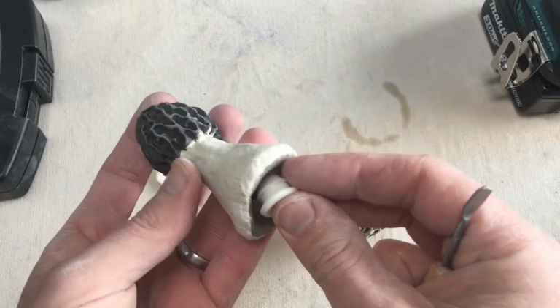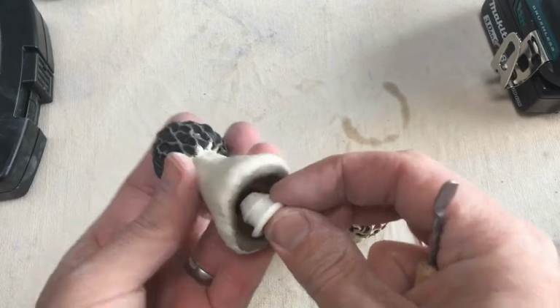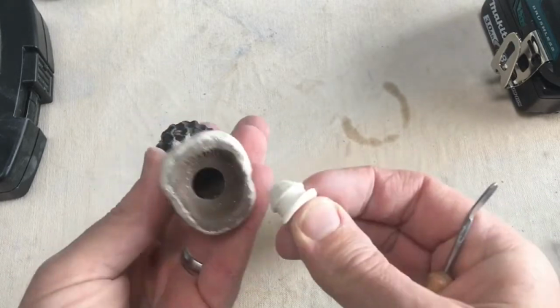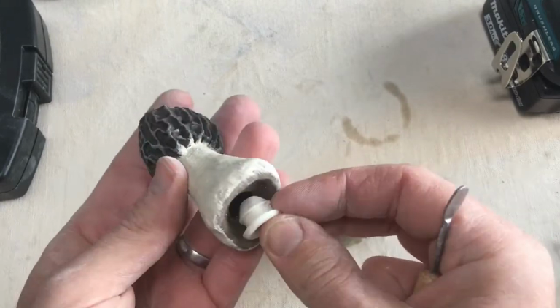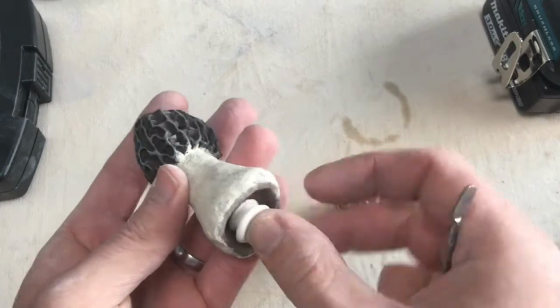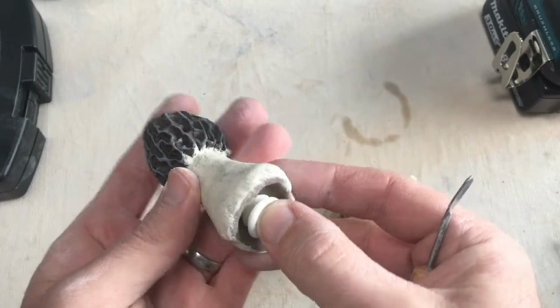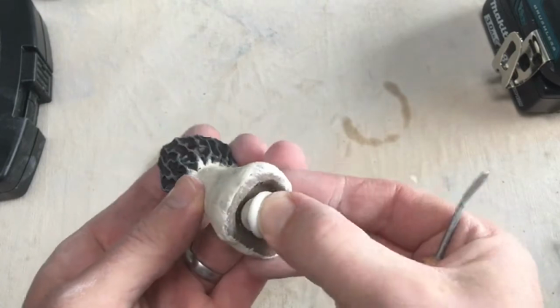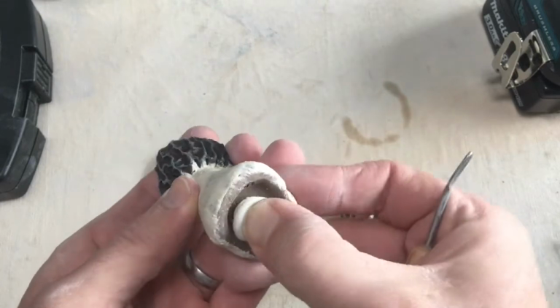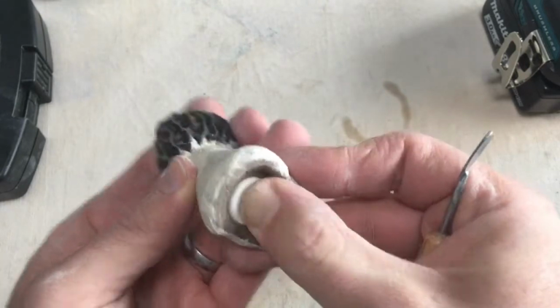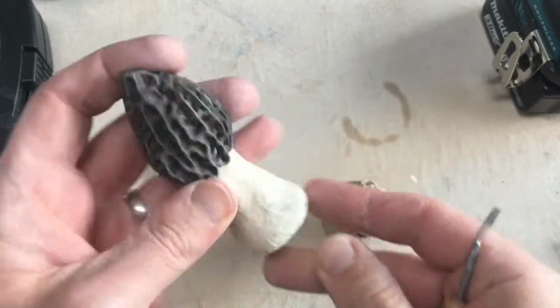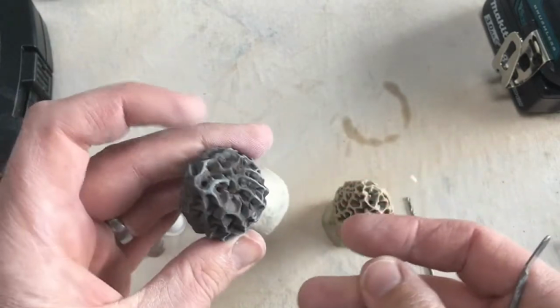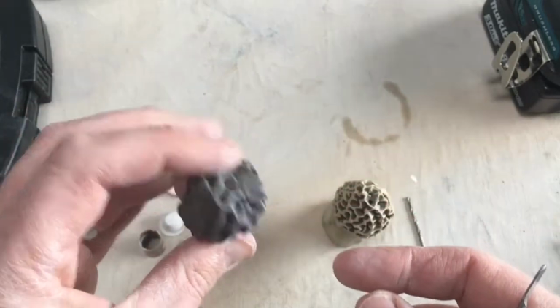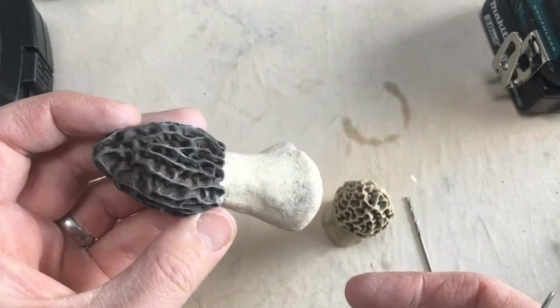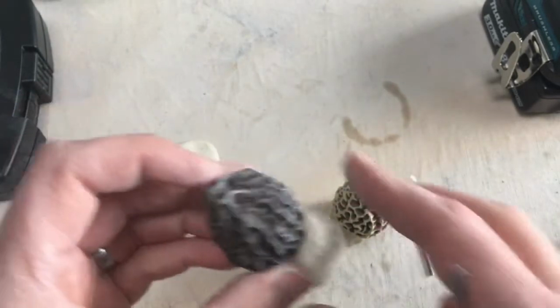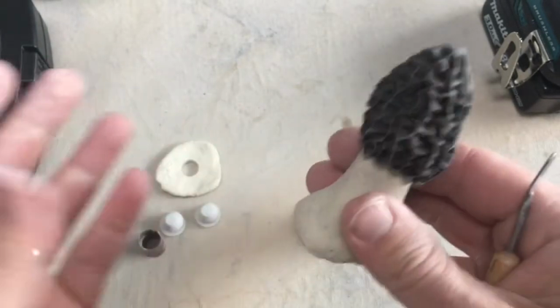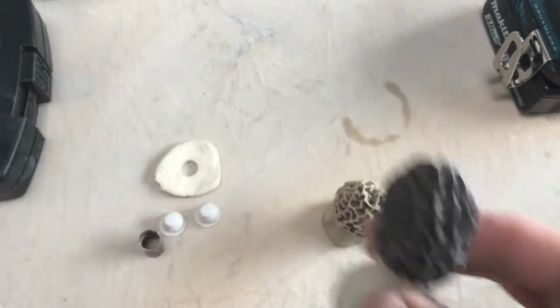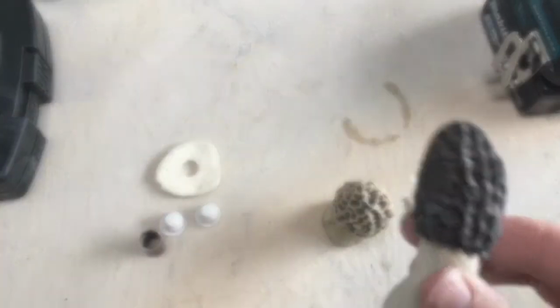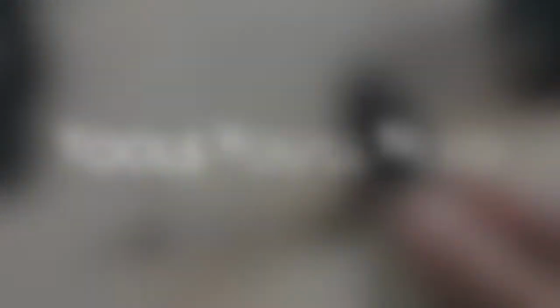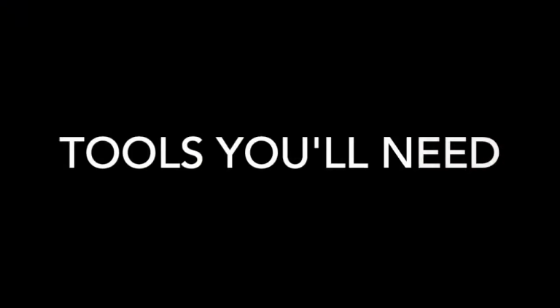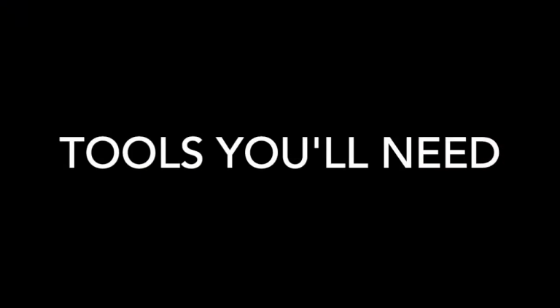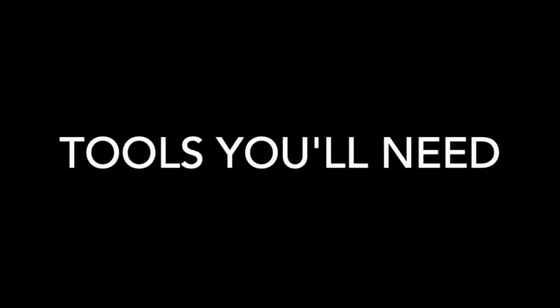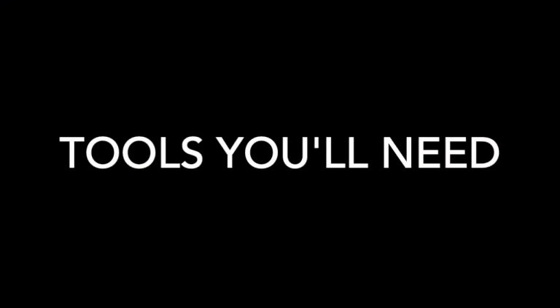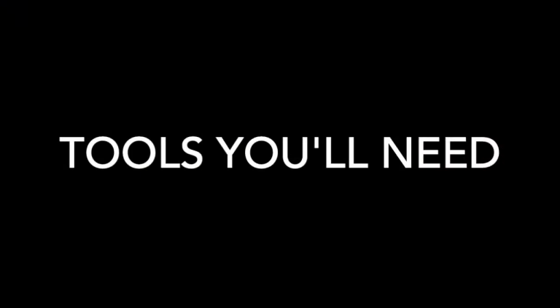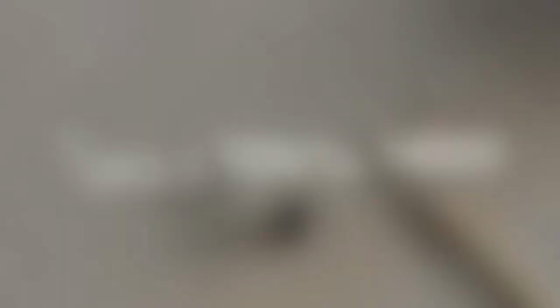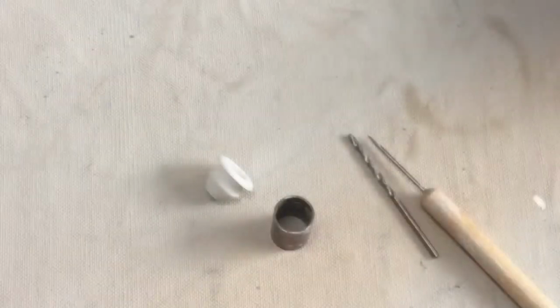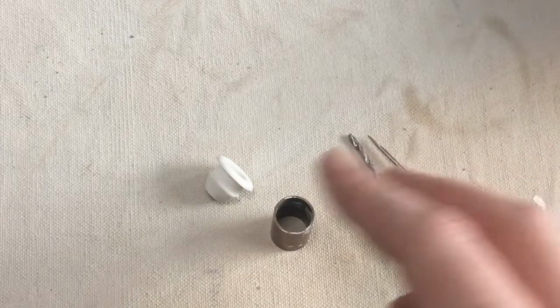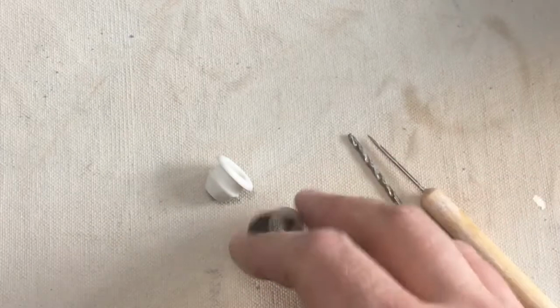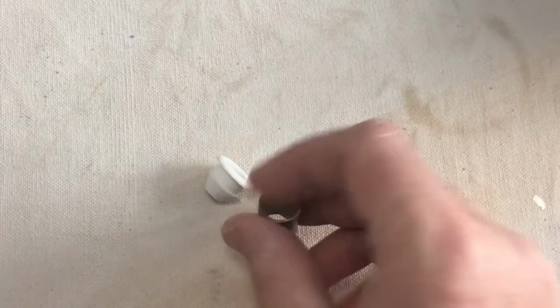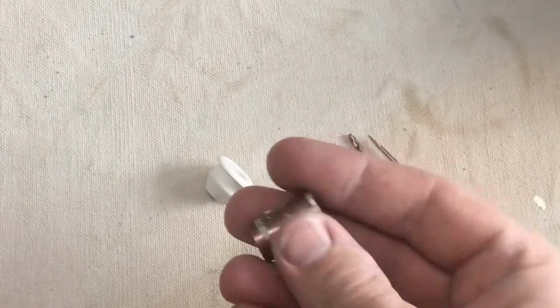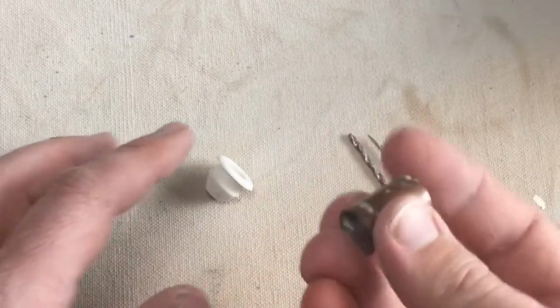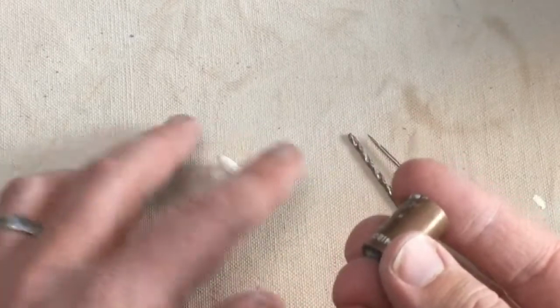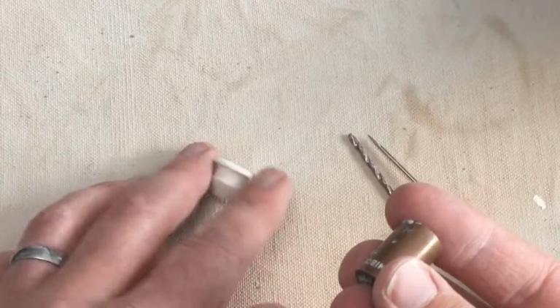These are complicated, but you guys can figure this out. I'm going to show you how to make a basic version and then let you use your imagination and see where it takes you.